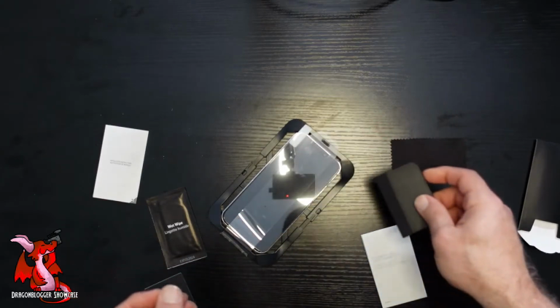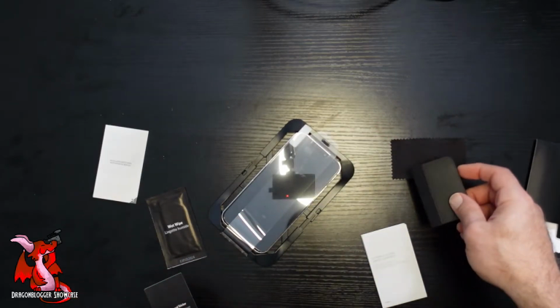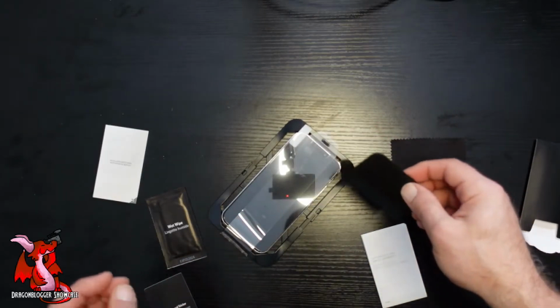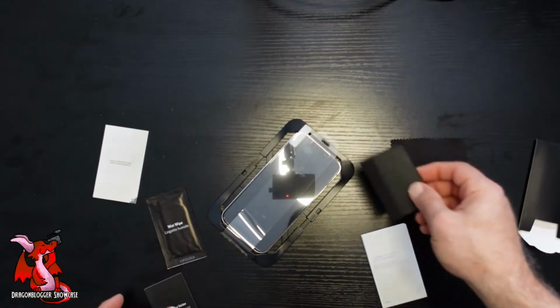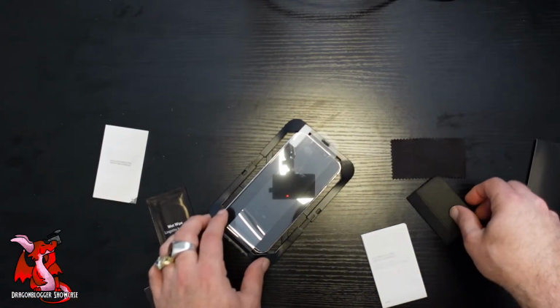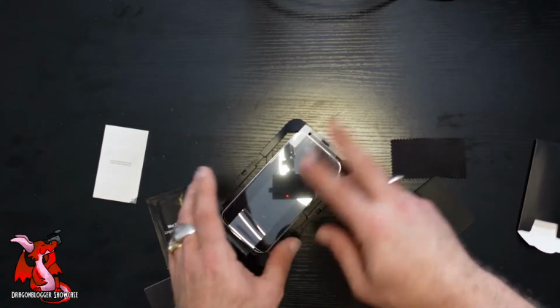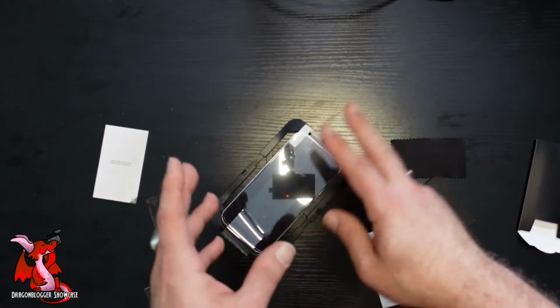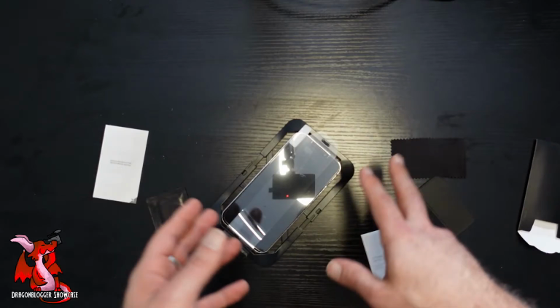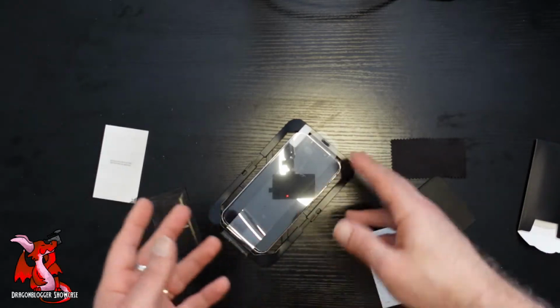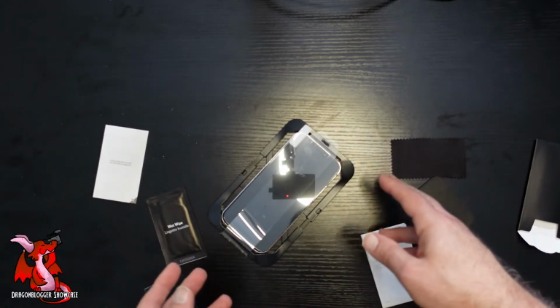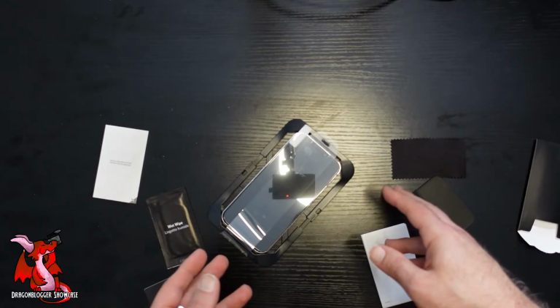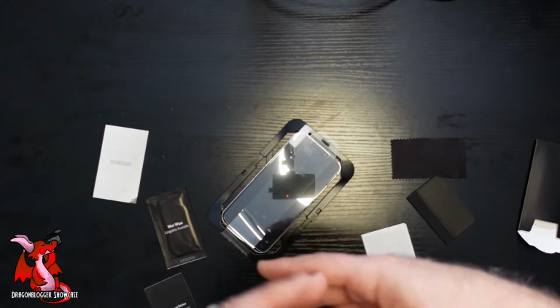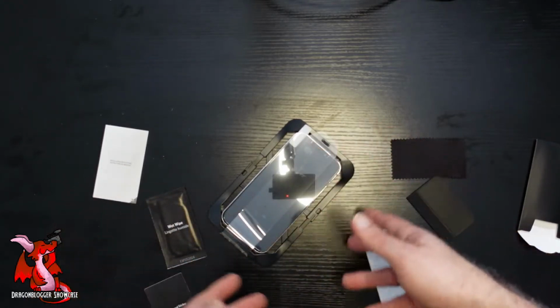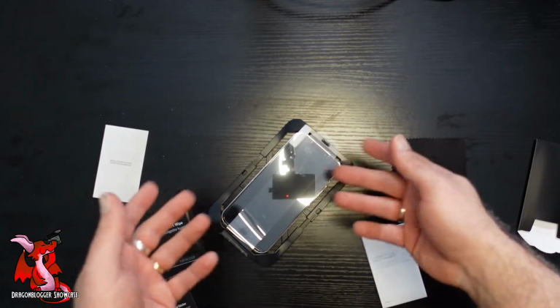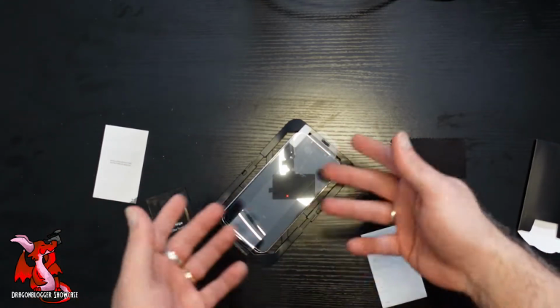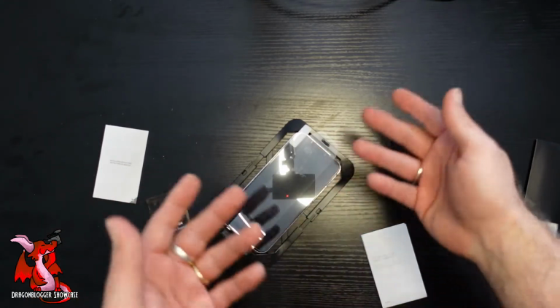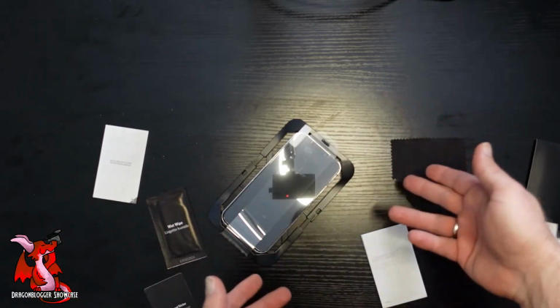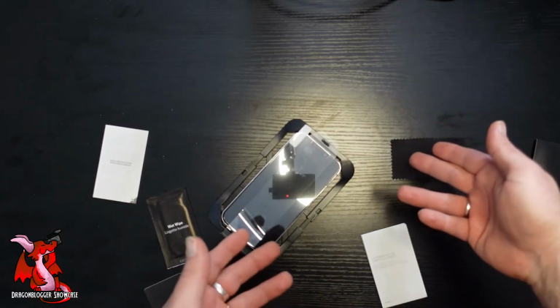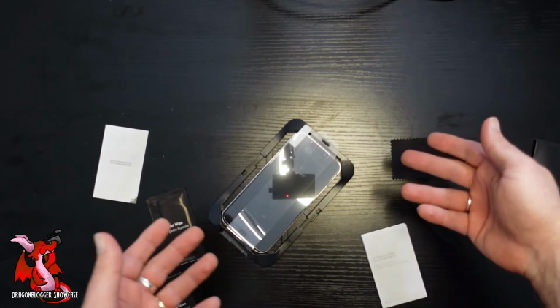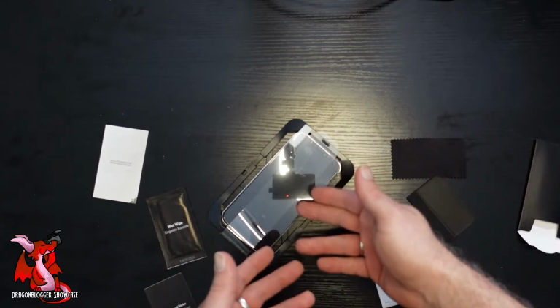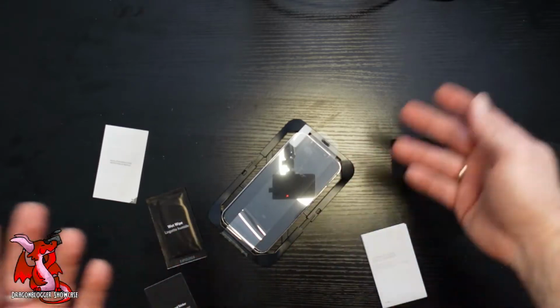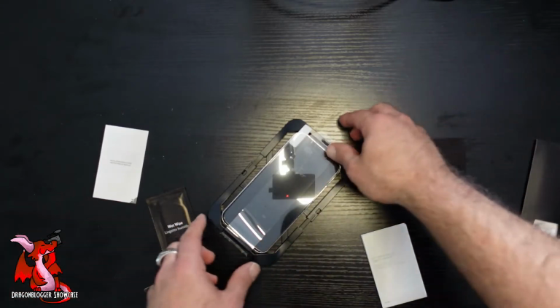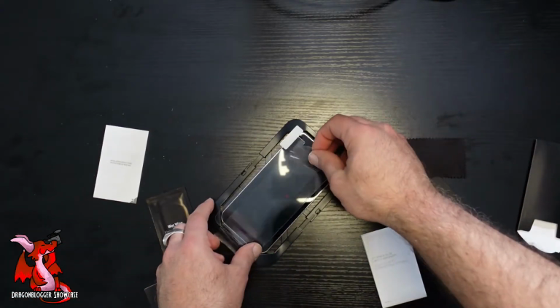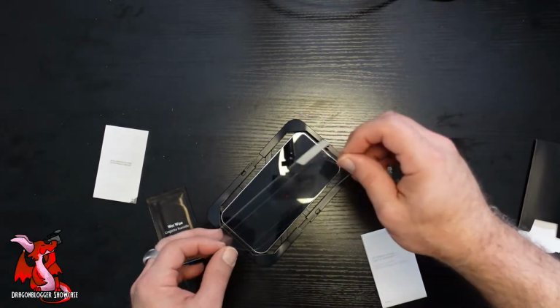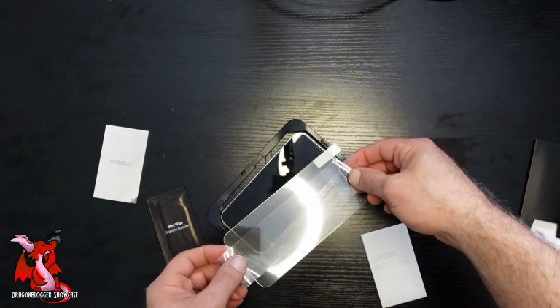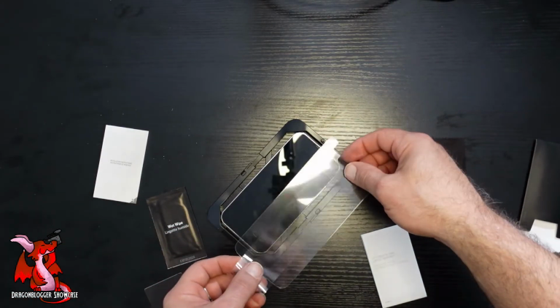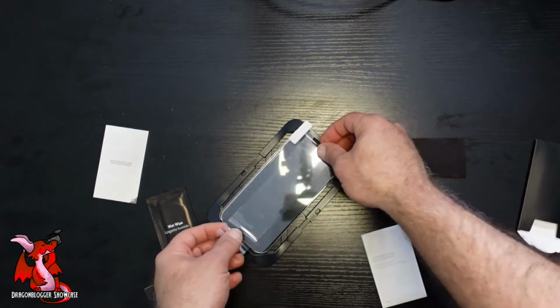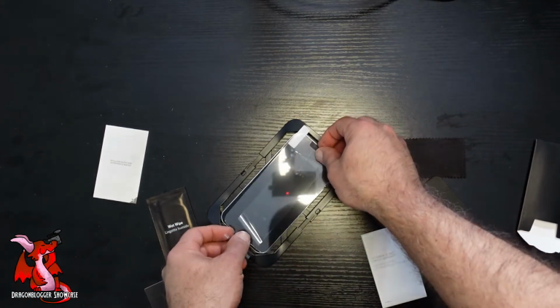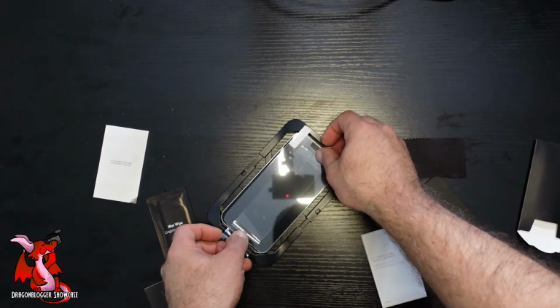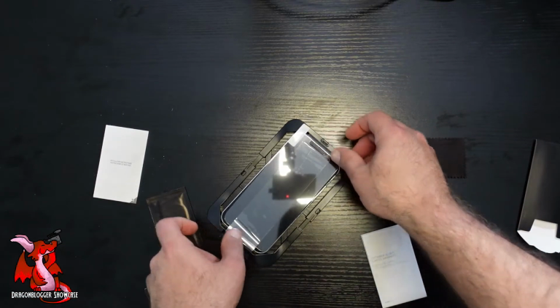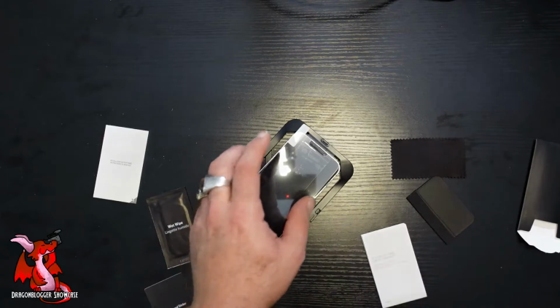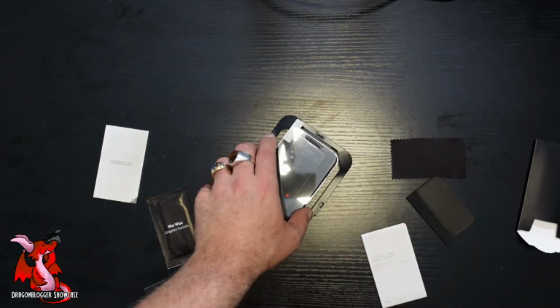Make sure you don't have any bubbles, any fingerprints, dust, dirt, or hairs from your pets on your phone before you put the cover on. And then once you have it in place, your screen will be protected.